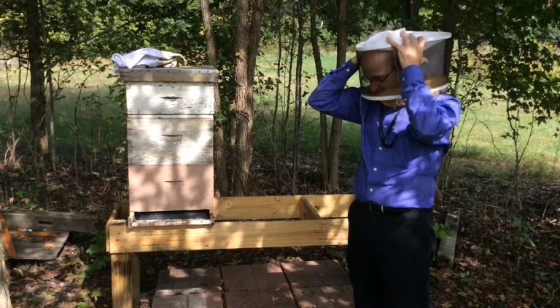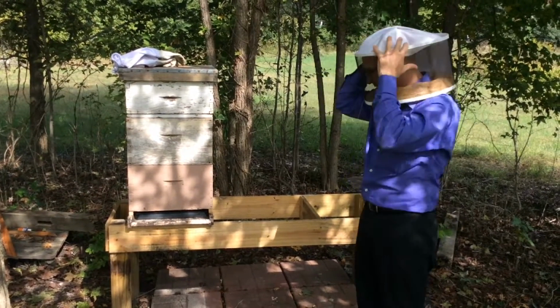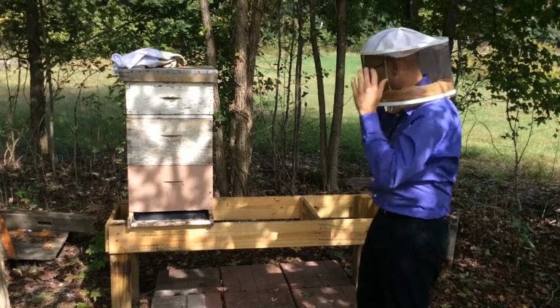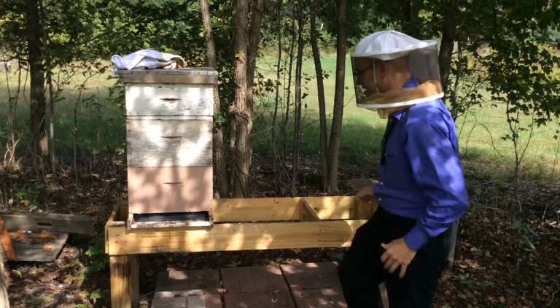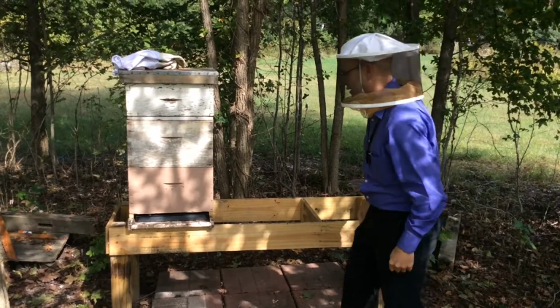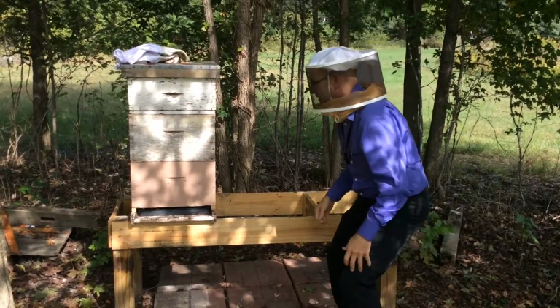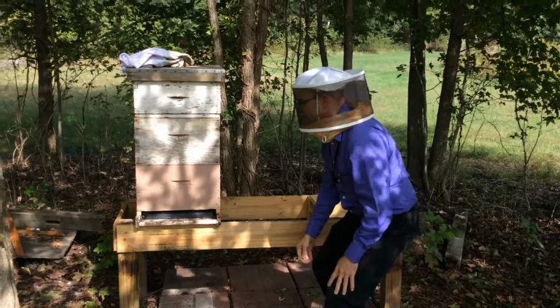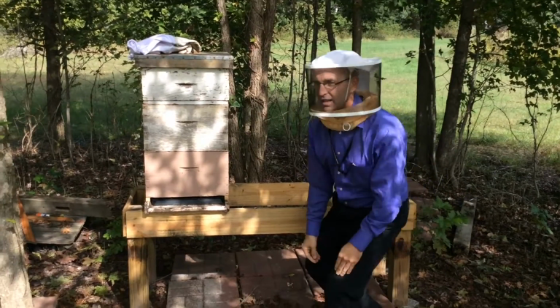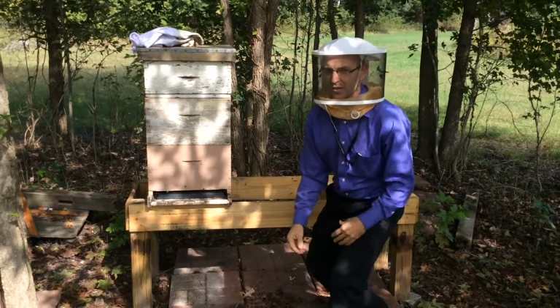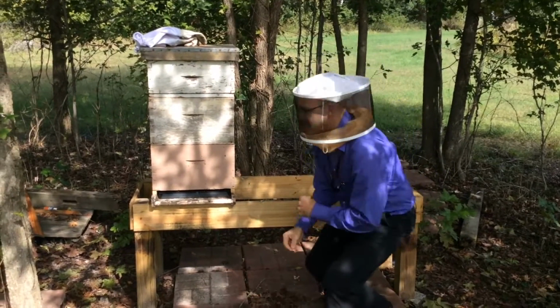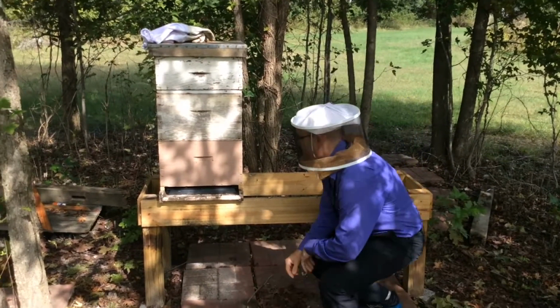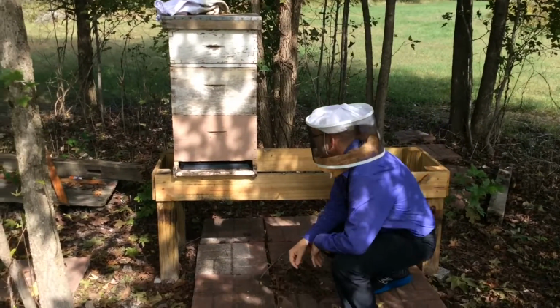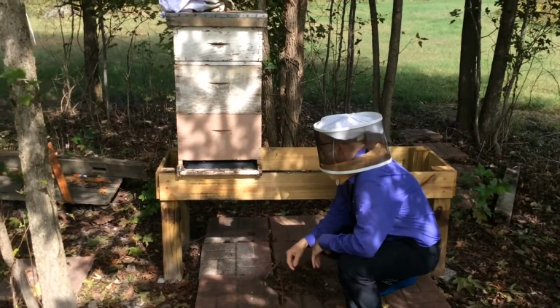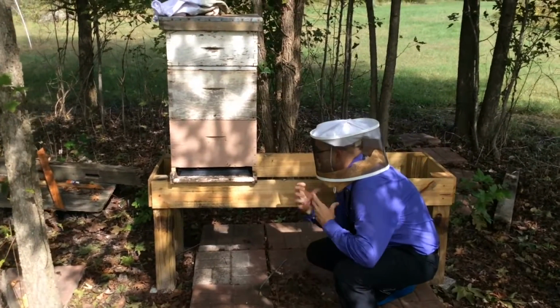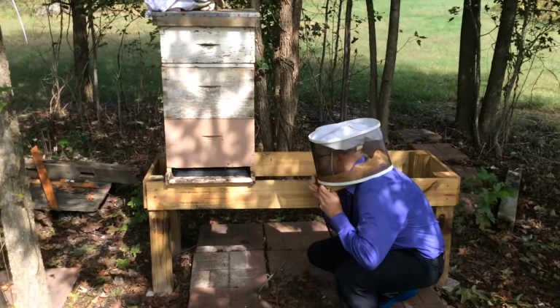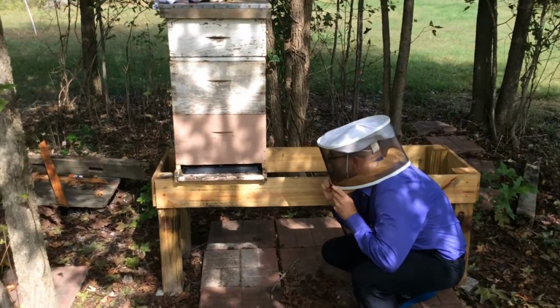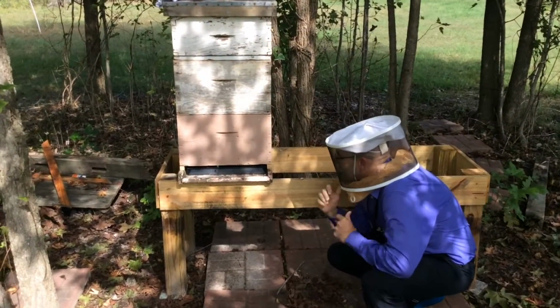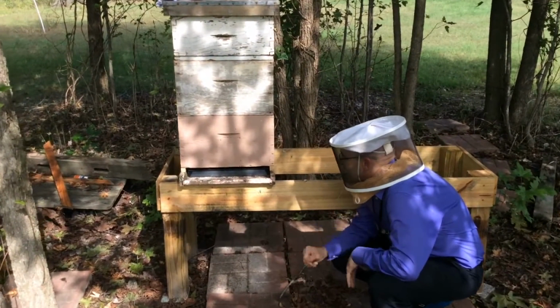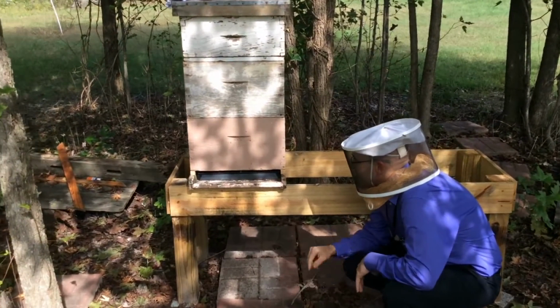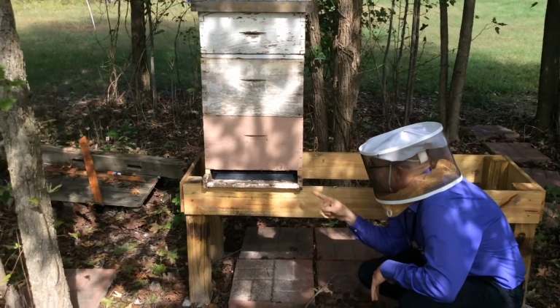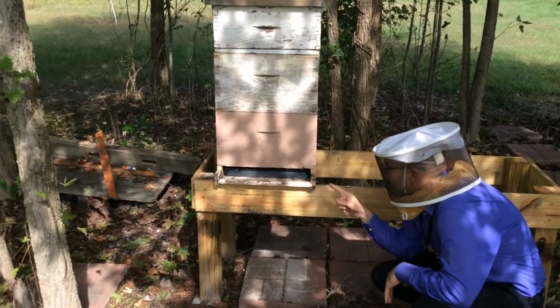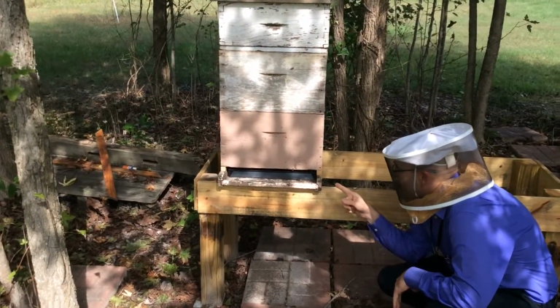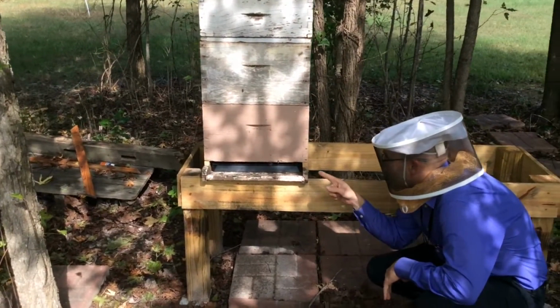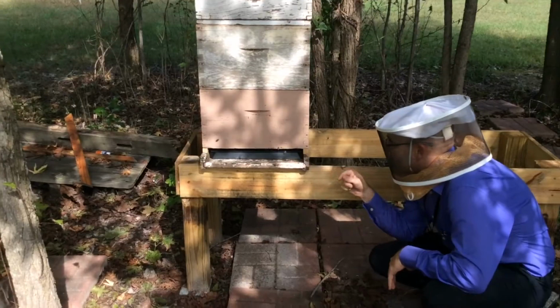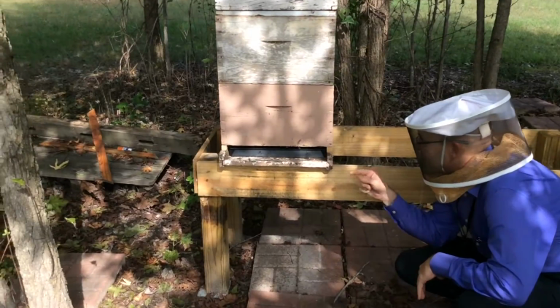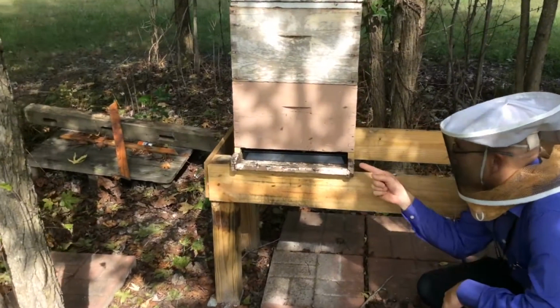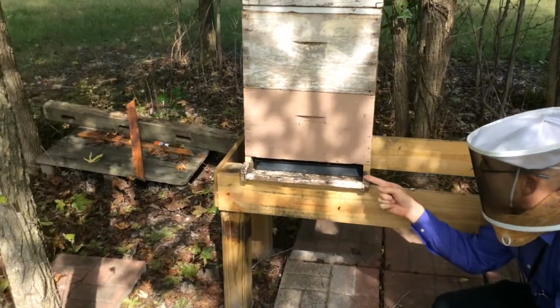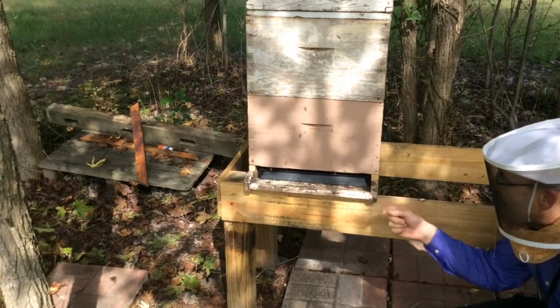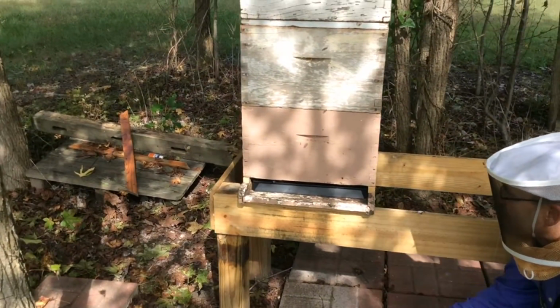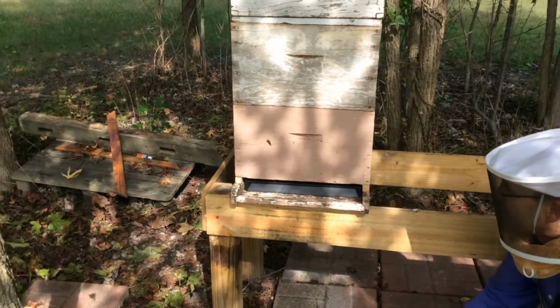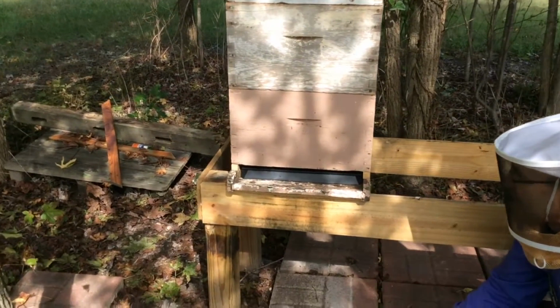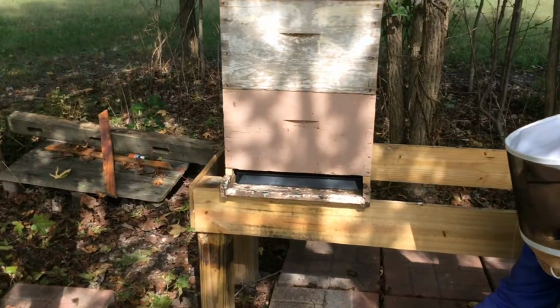If you look at them close — maybe you can get in close — when they land, some of them you can see the pollen all over their legs. But the ones that are coming out, they're all cleaned off.